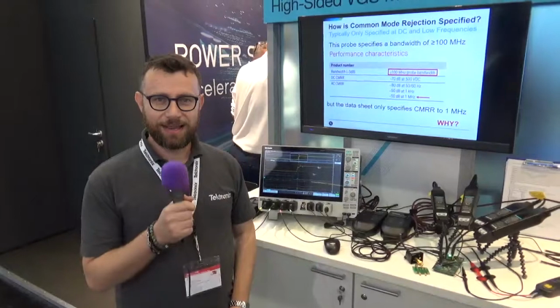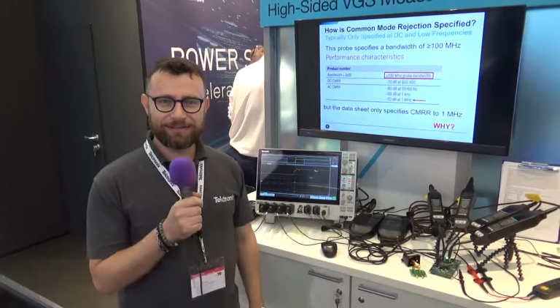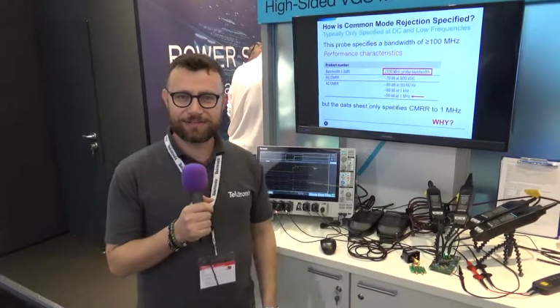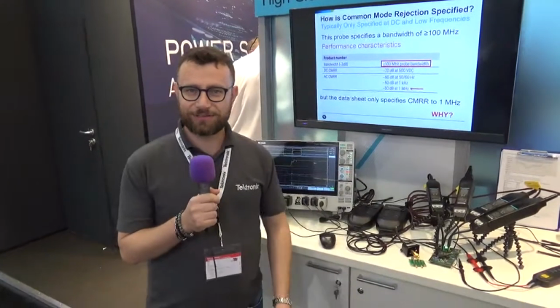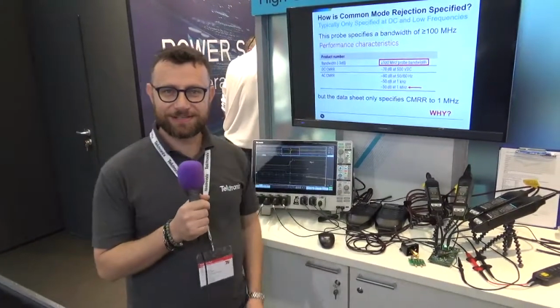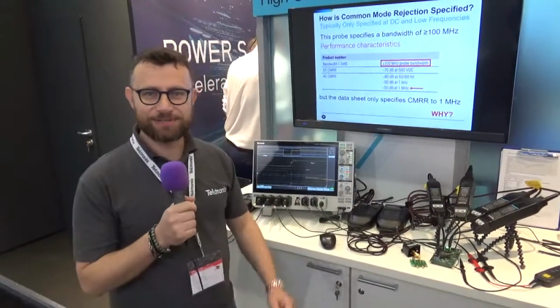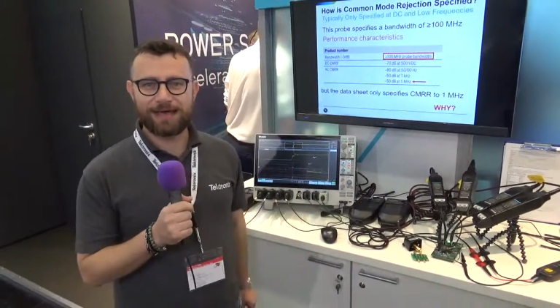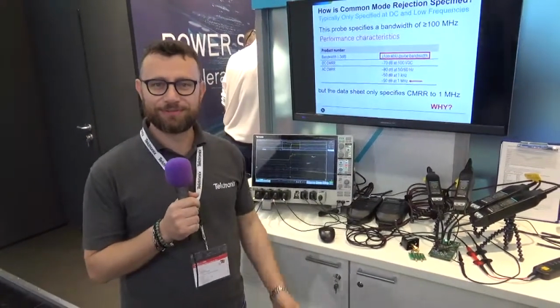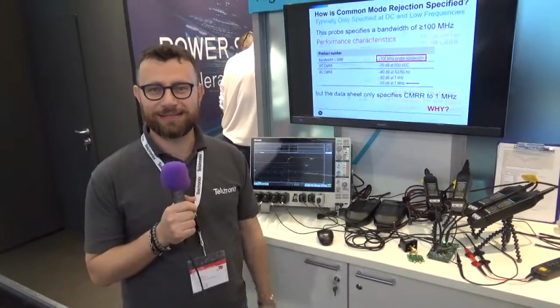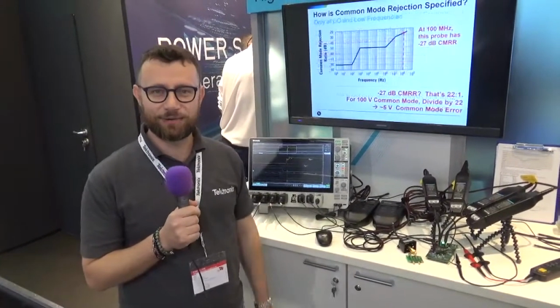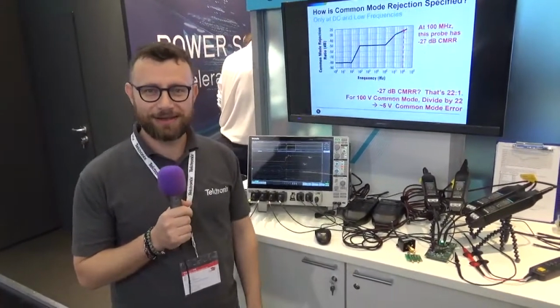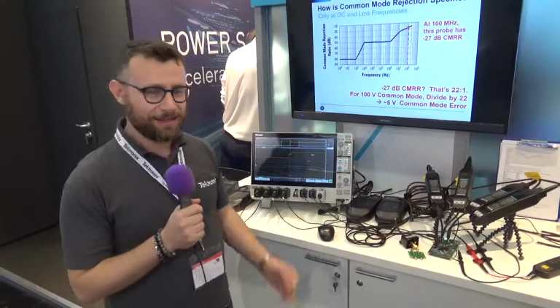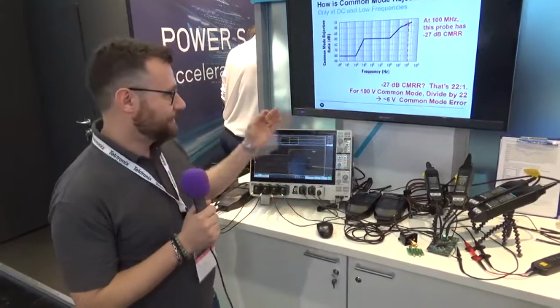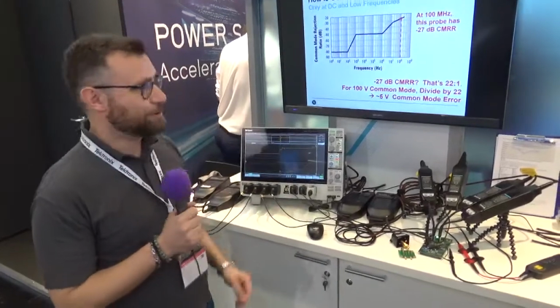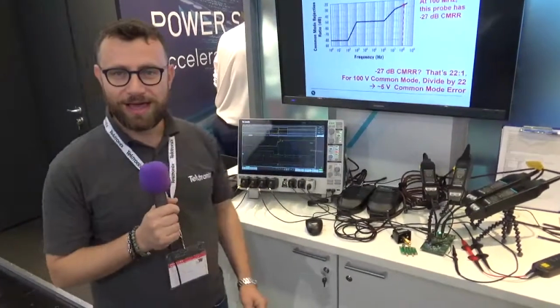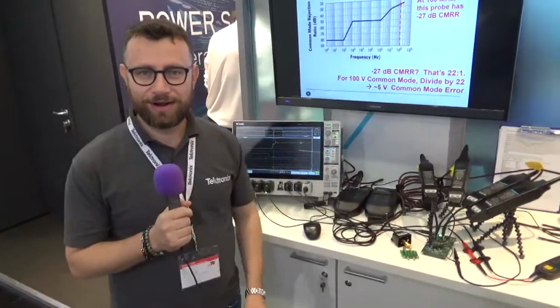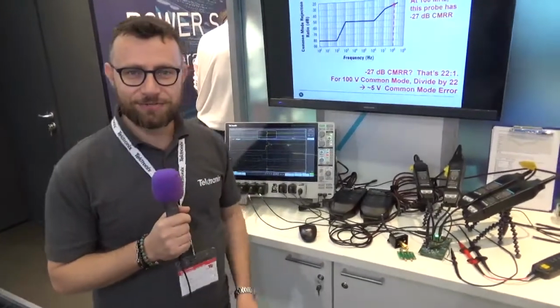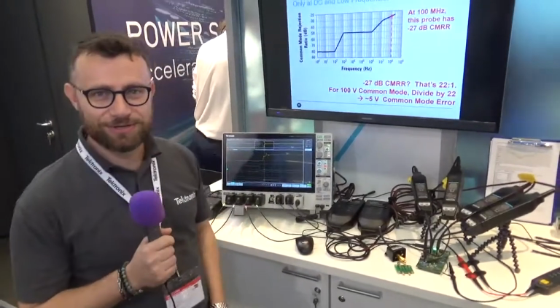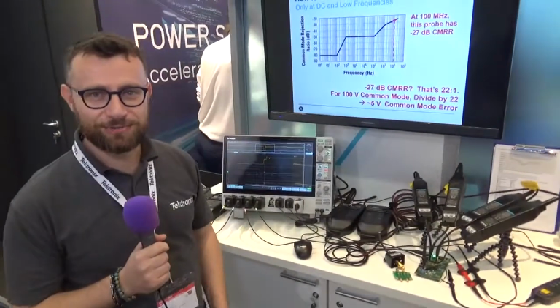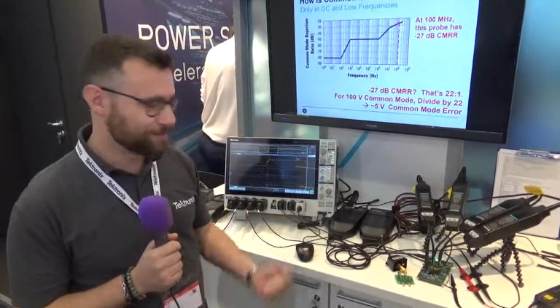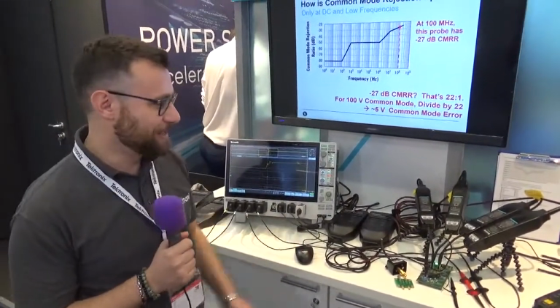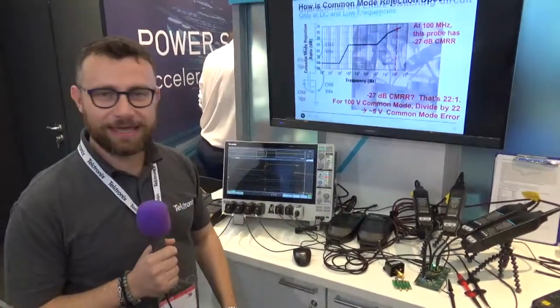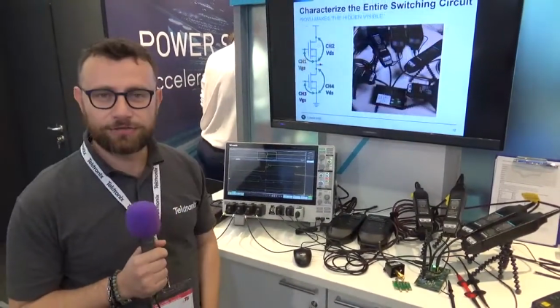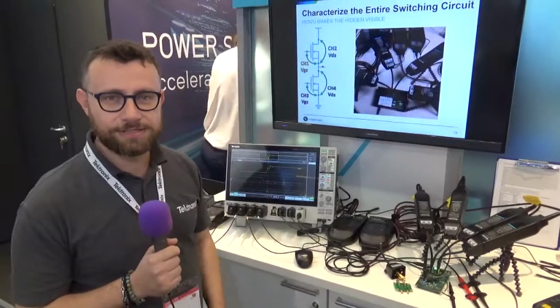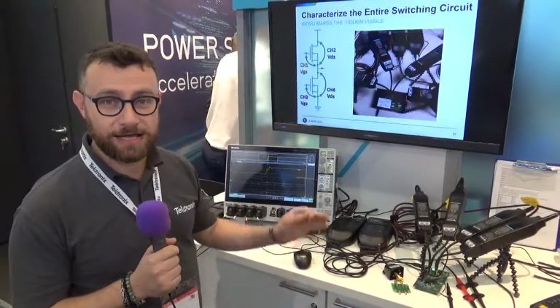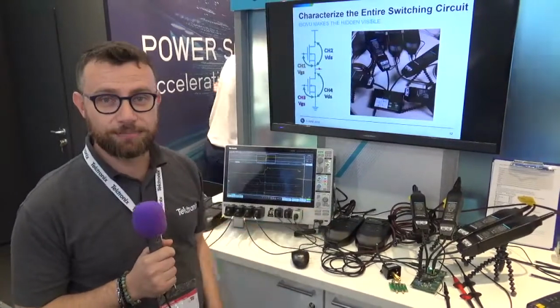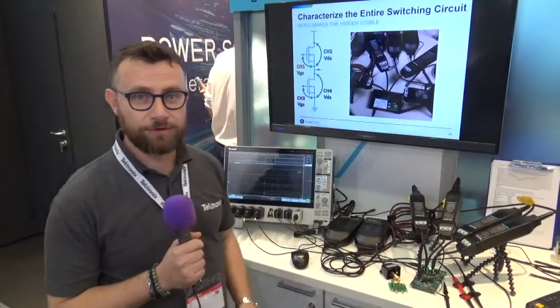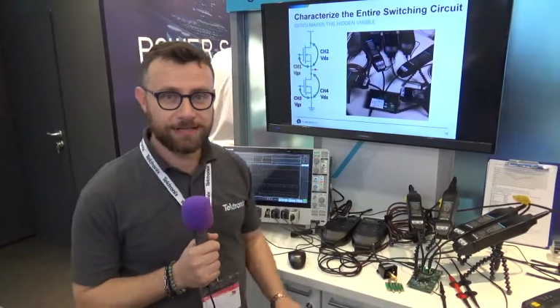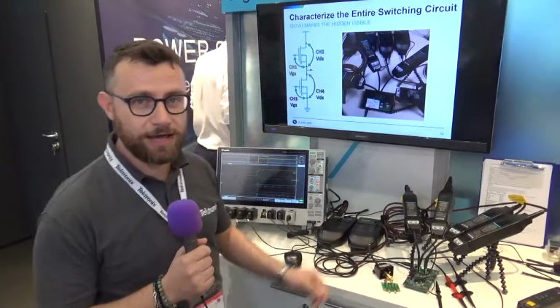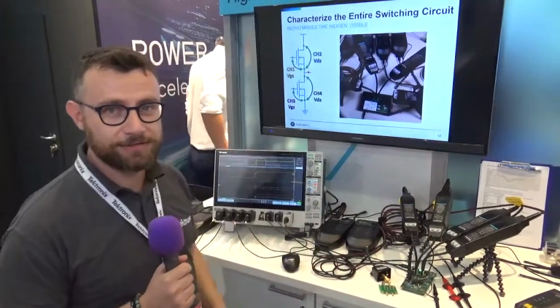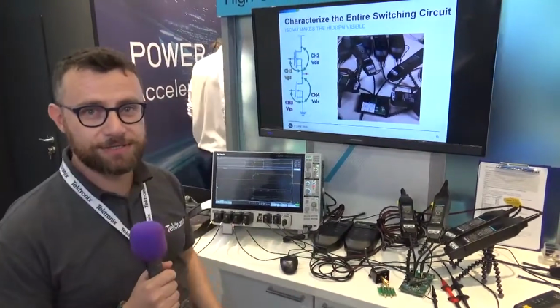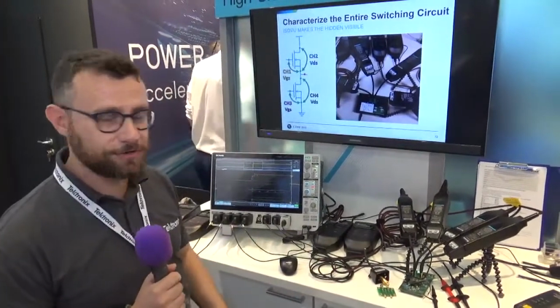Hello, Andrea Vinci from Tektronix here at PCIM 2018 in Nuremberg. At the booth we have our ISOView solution, which is really making a lot of noise. It's an isolated probe for testing gallium nitride DC-DC converters.